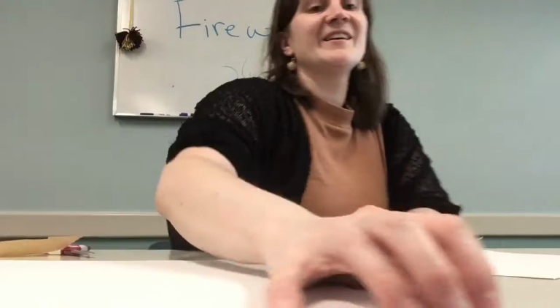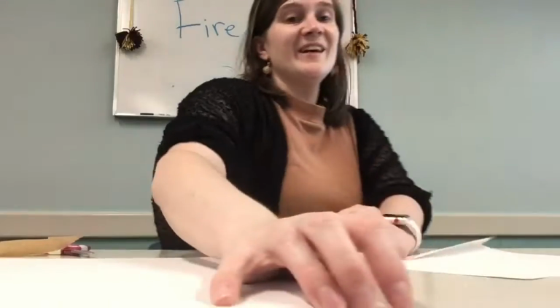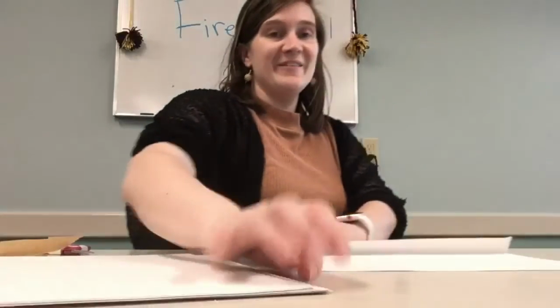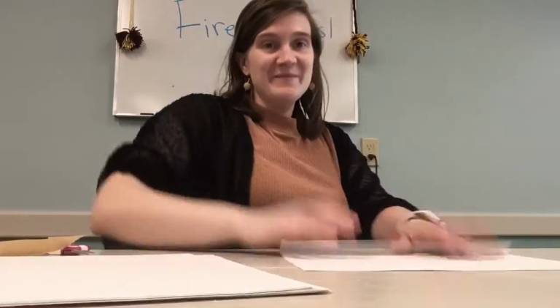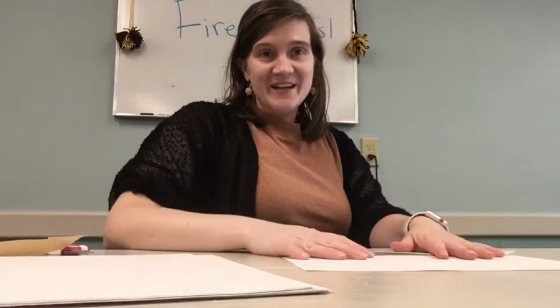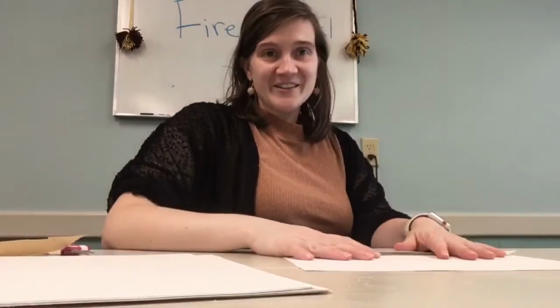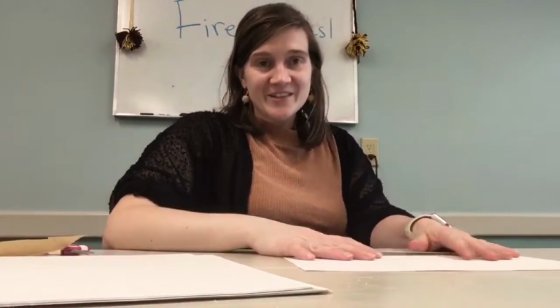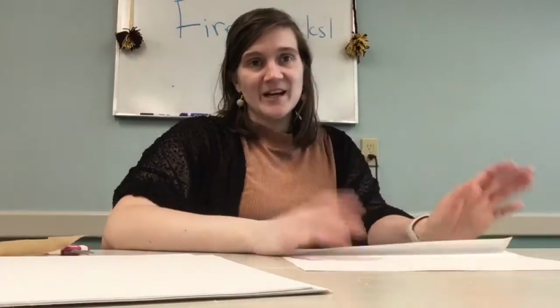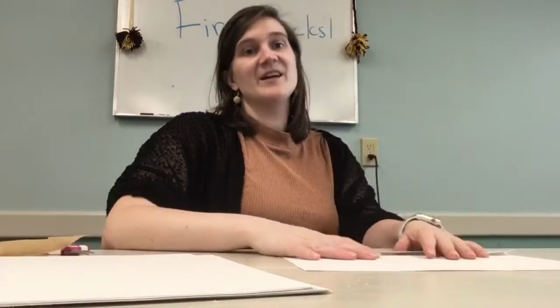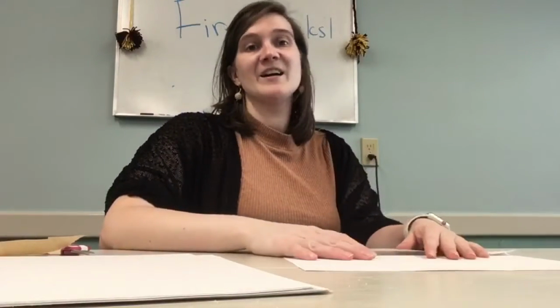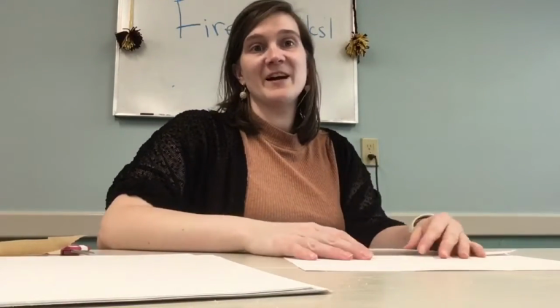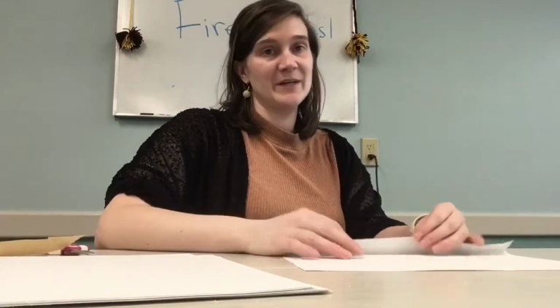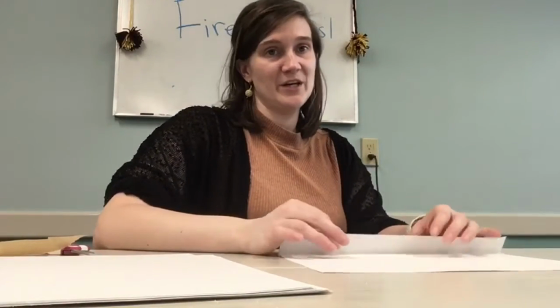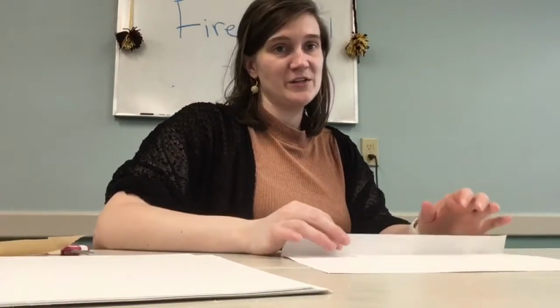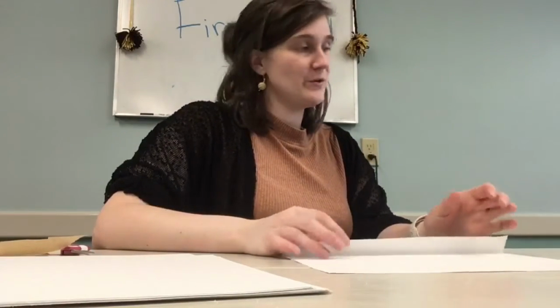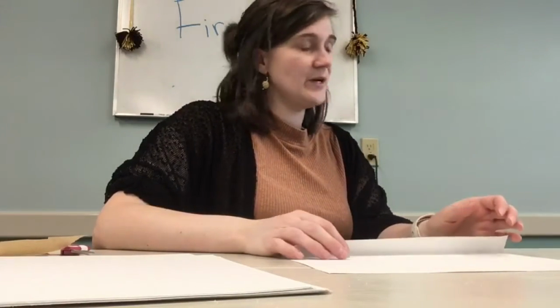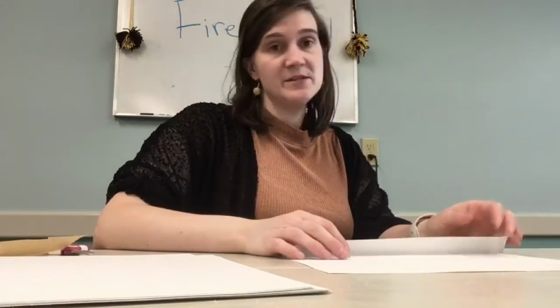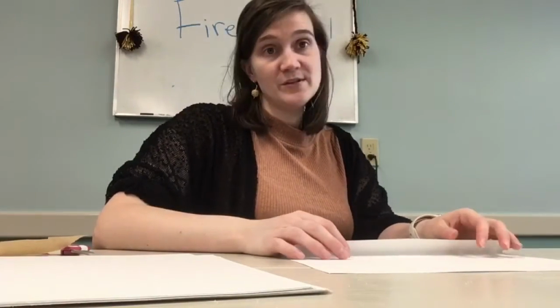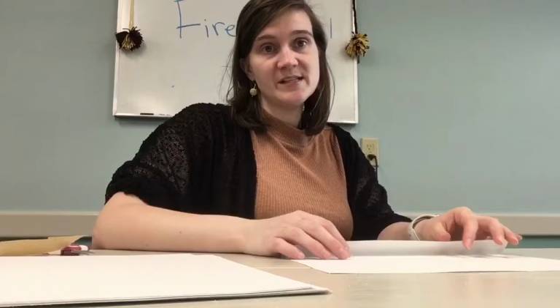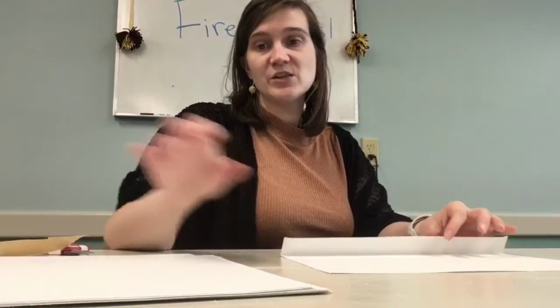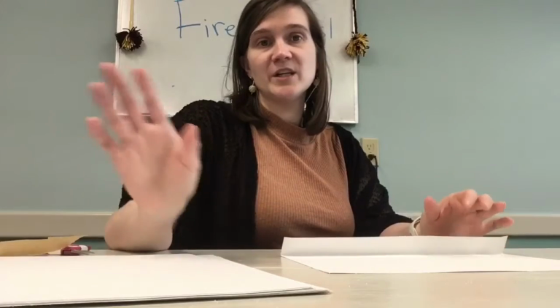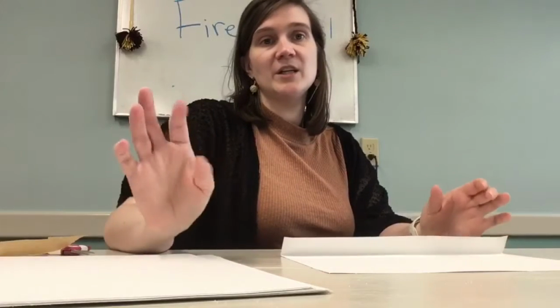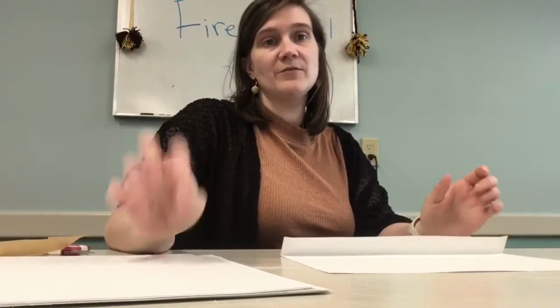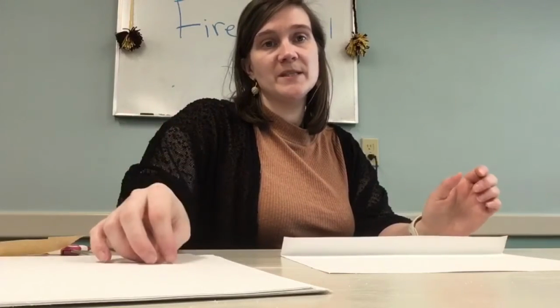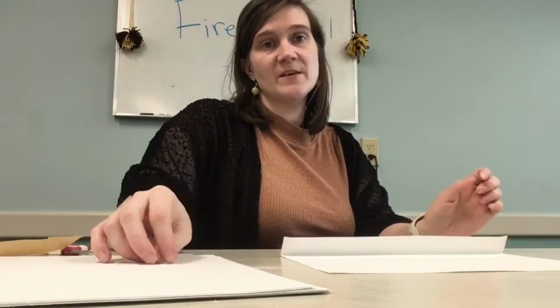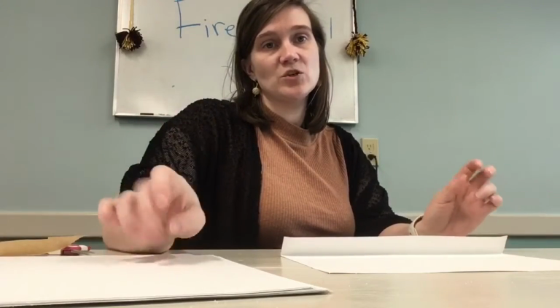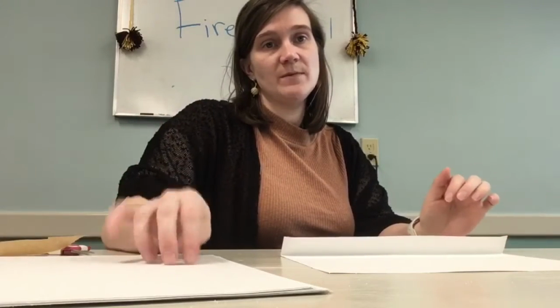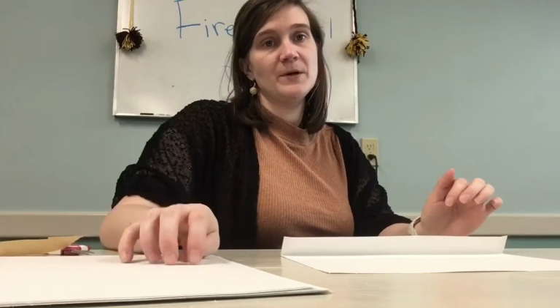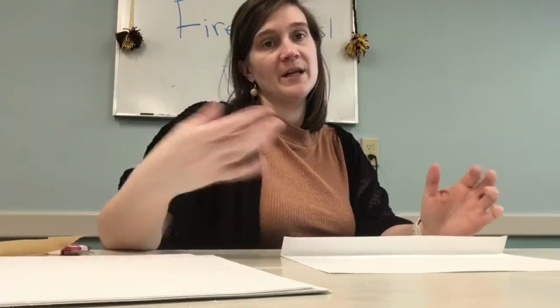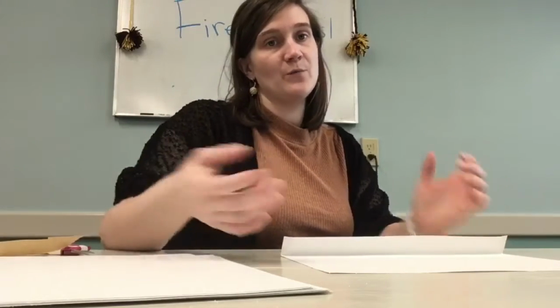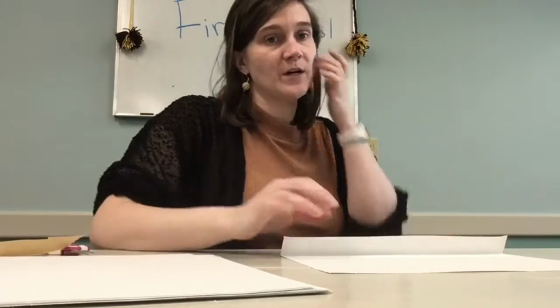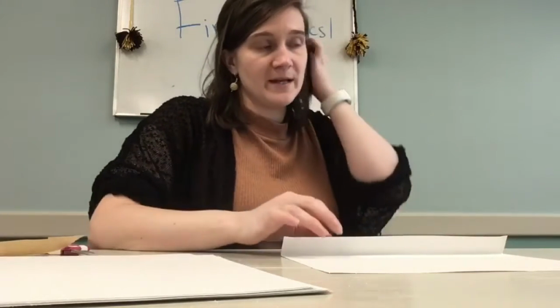We're going to make another little kind of firework here. To do this, you are going to need four pieces of construction paper and watercolor paints.